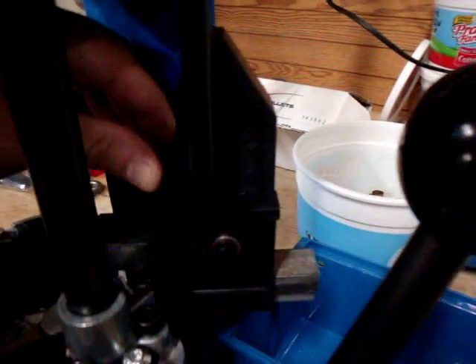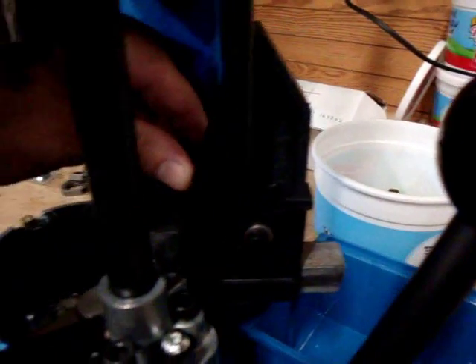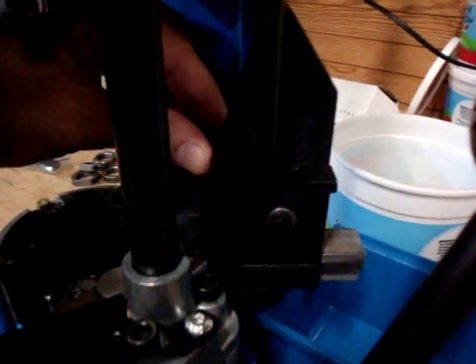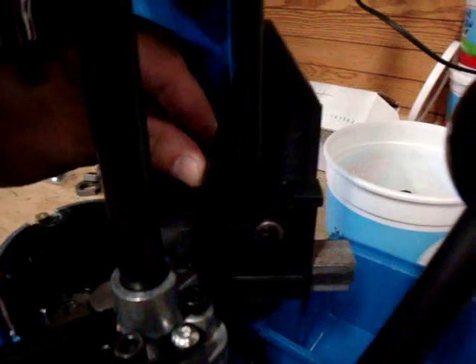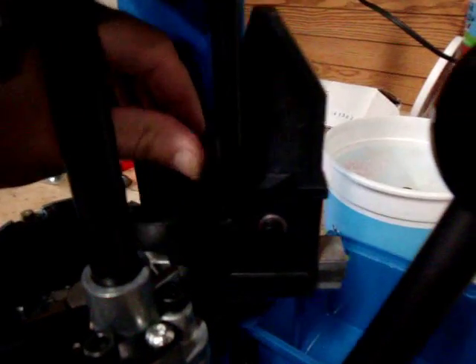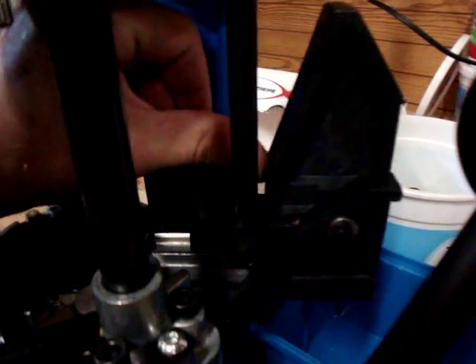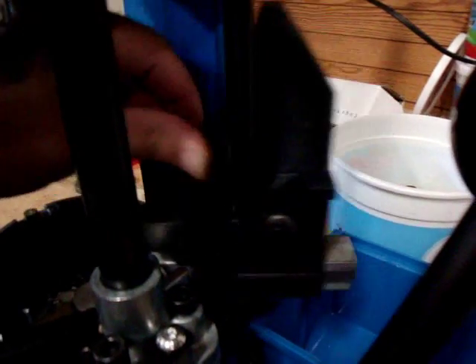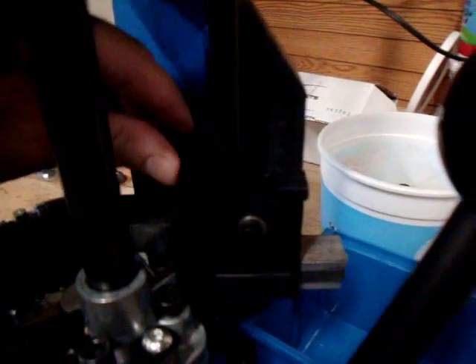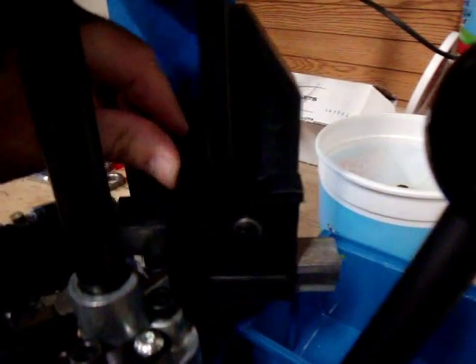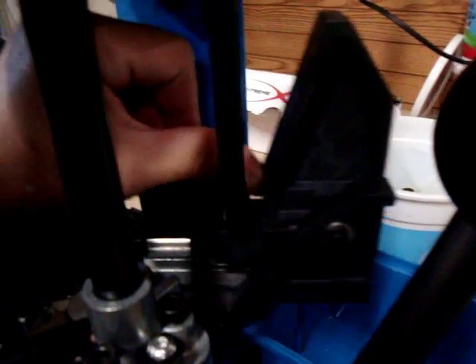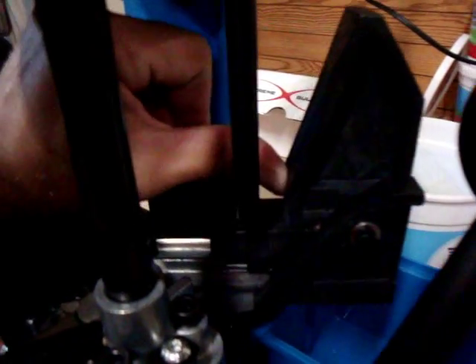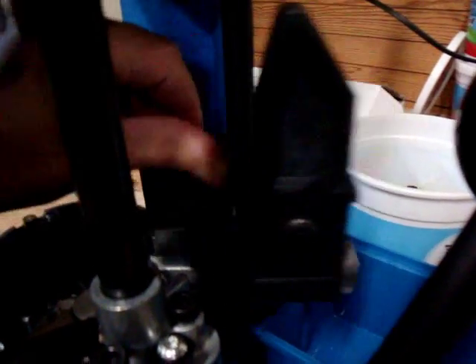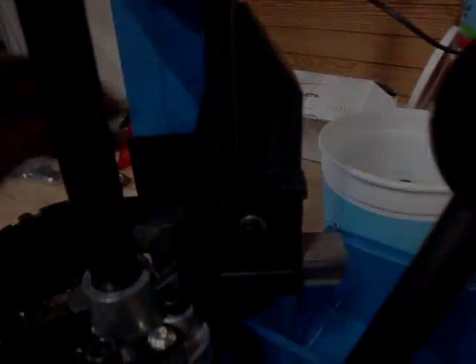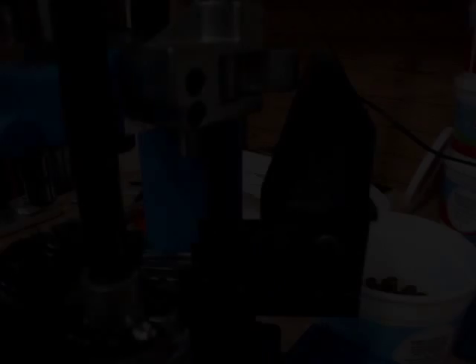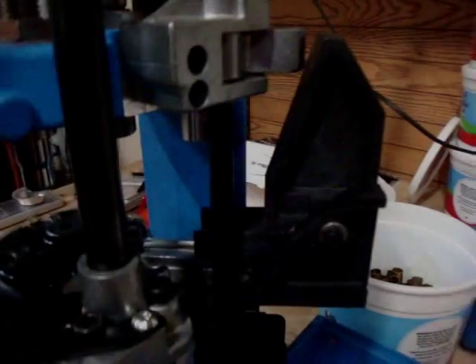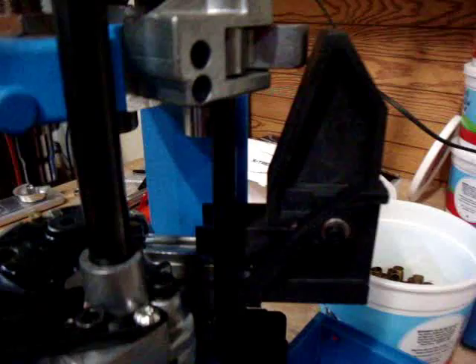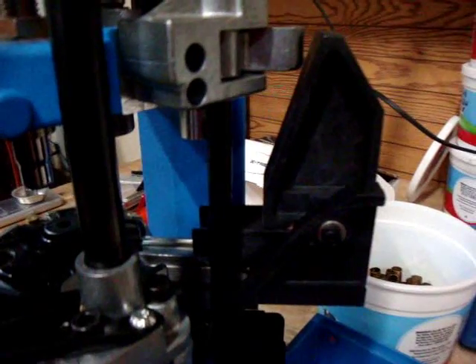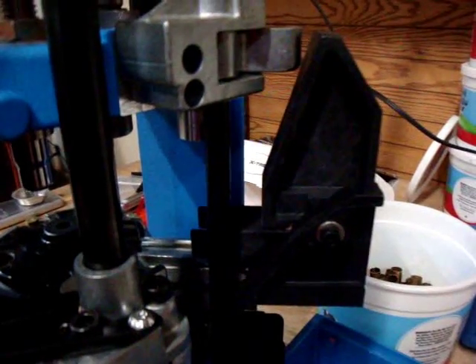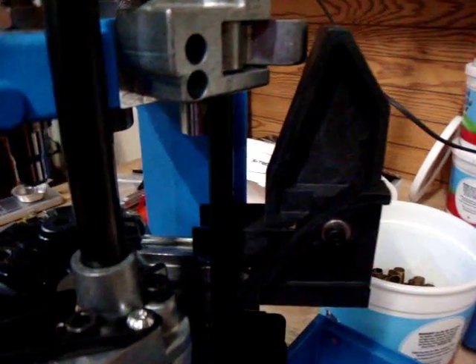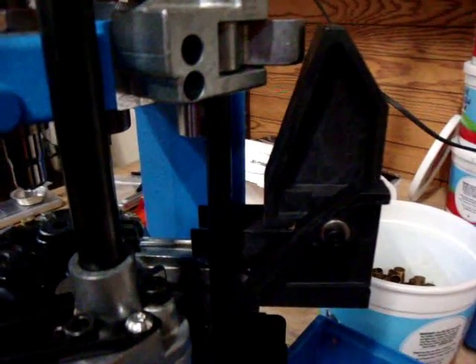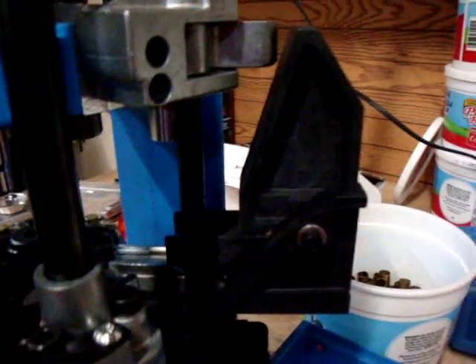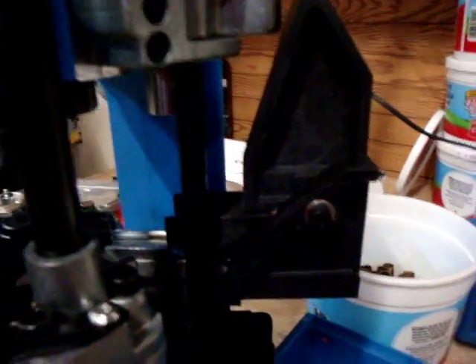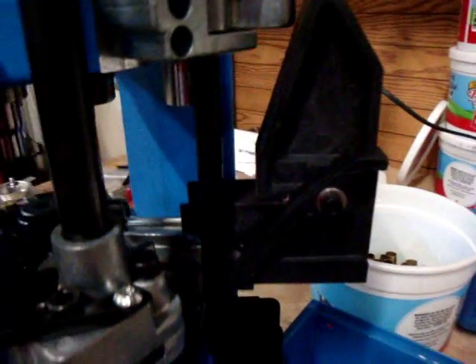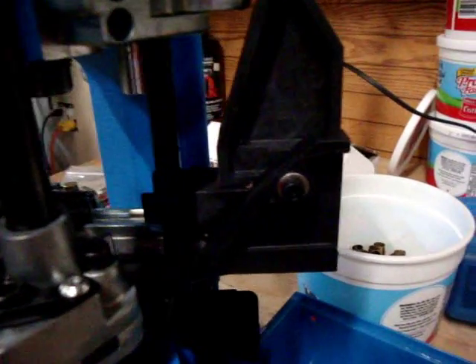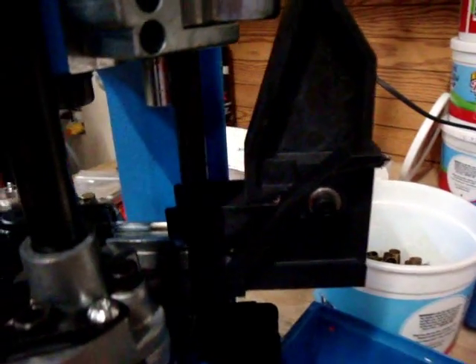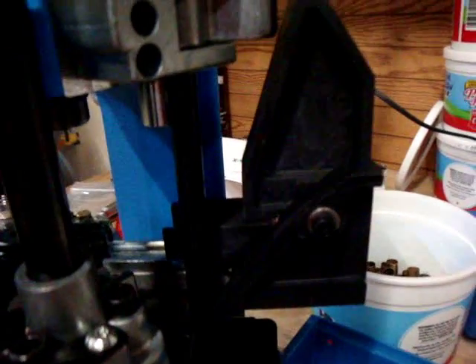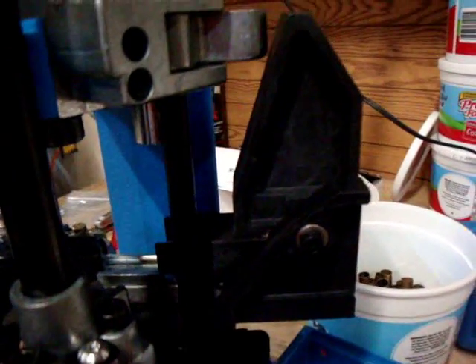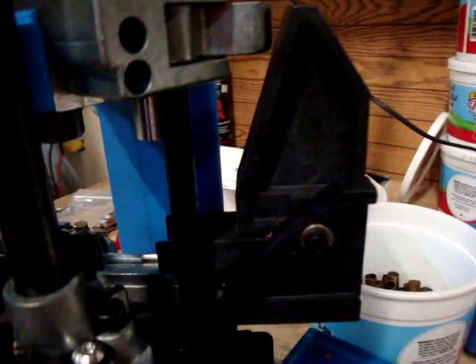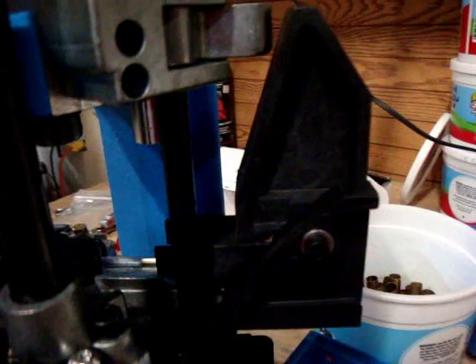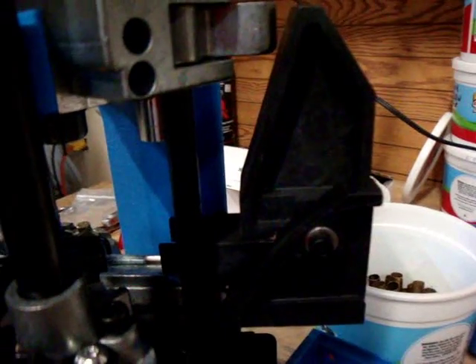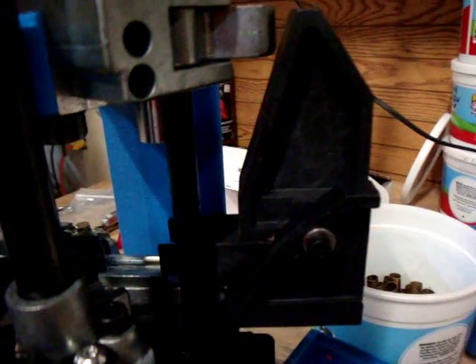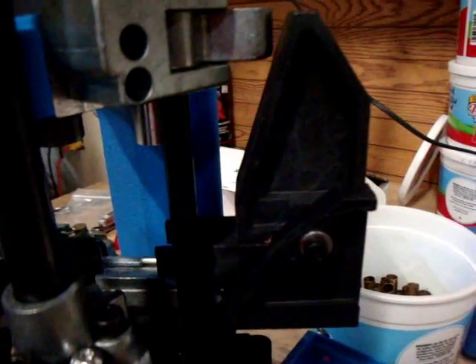This is just a spring-loaded mechanism — you can actually press it in and out with your finger. After the first stage has been engaged all the way, the case feeder is out all the way to accept a case.